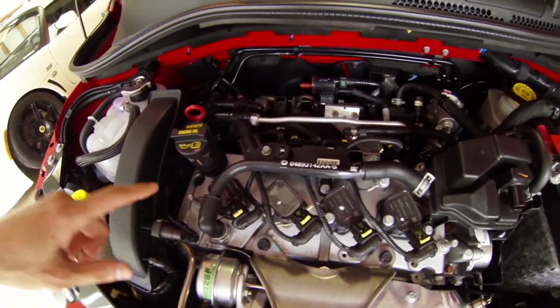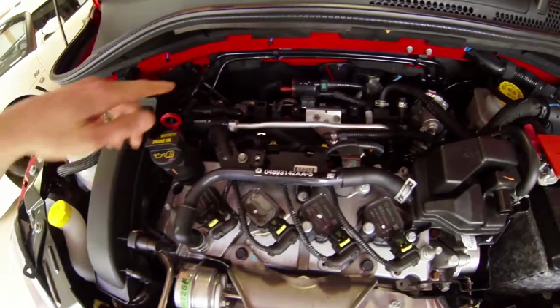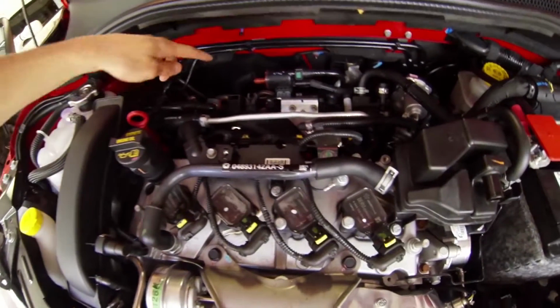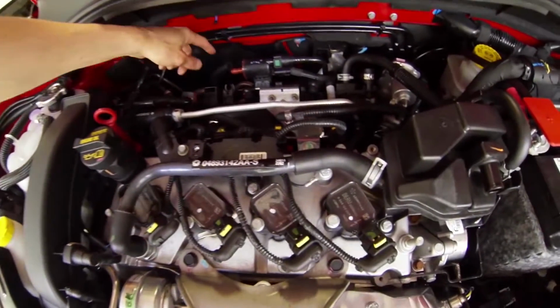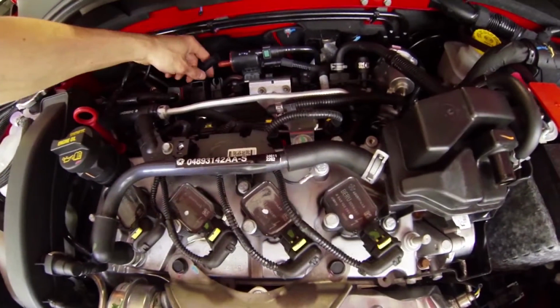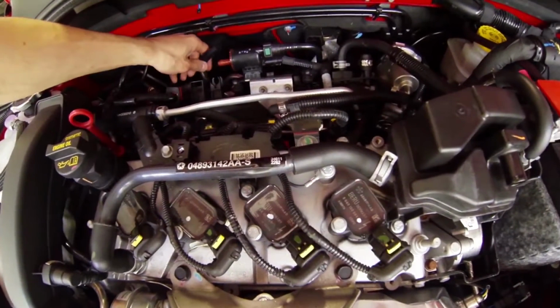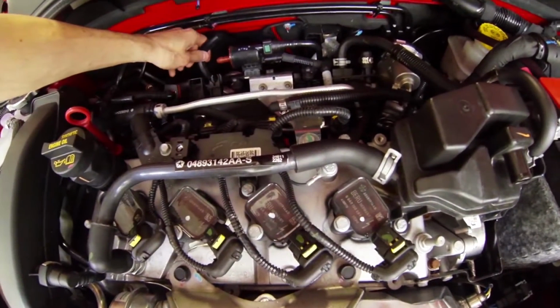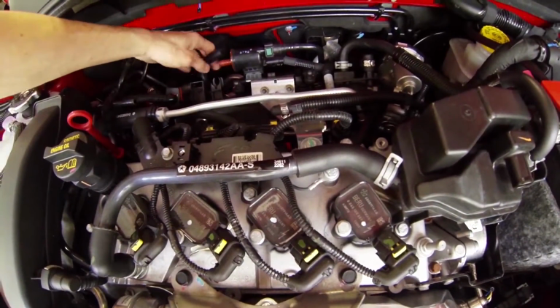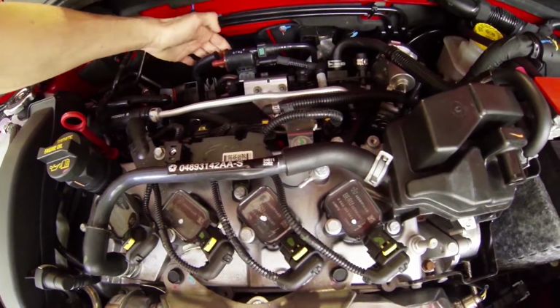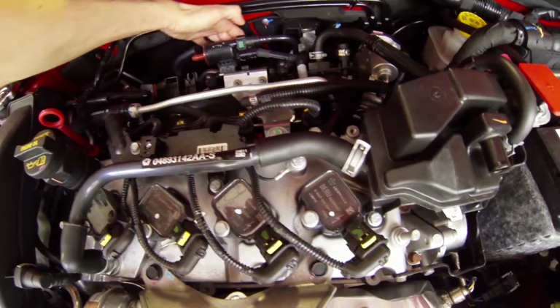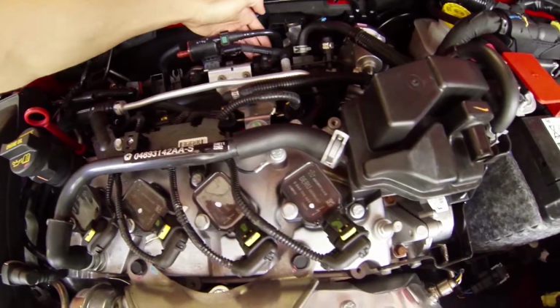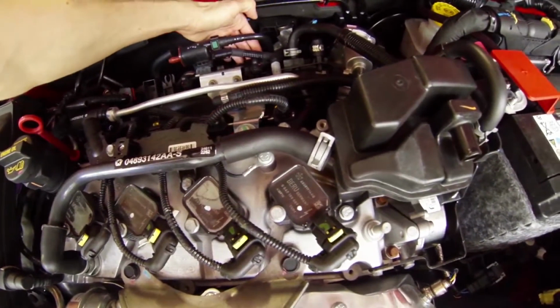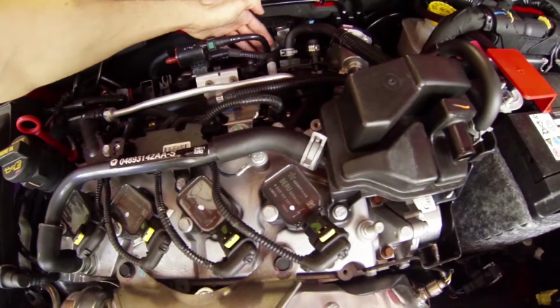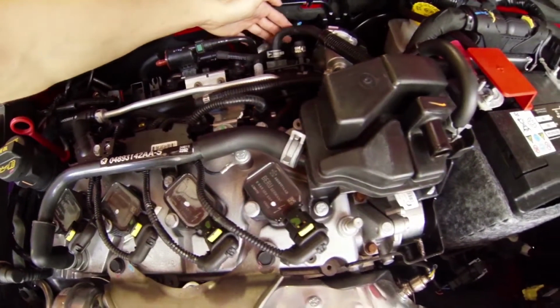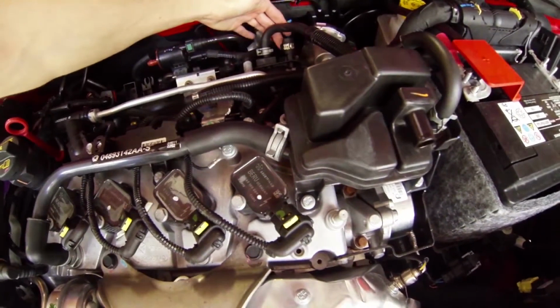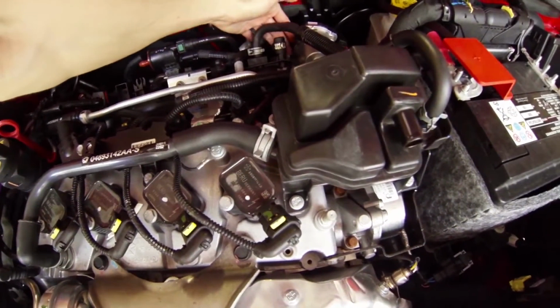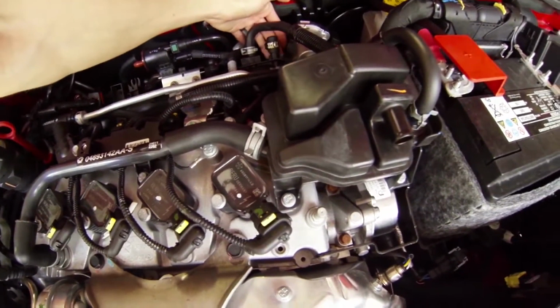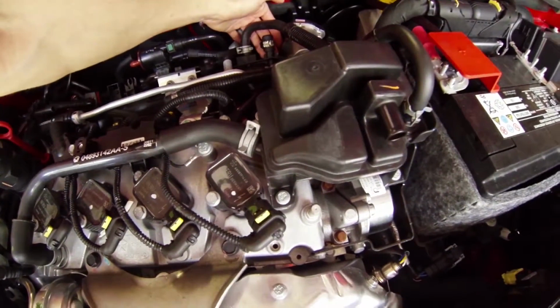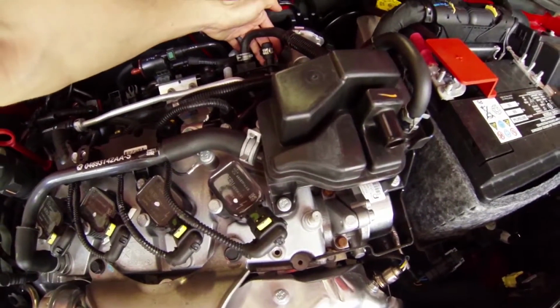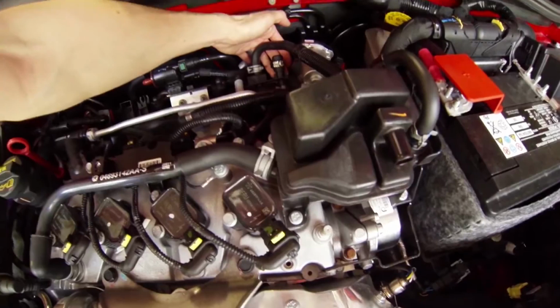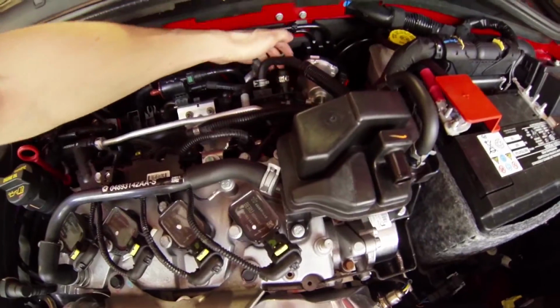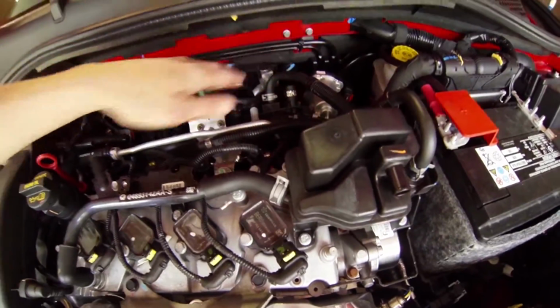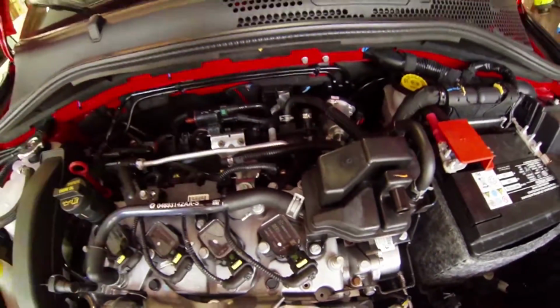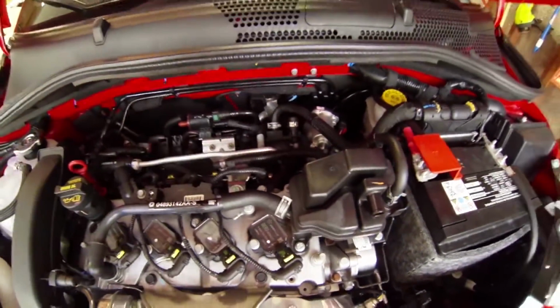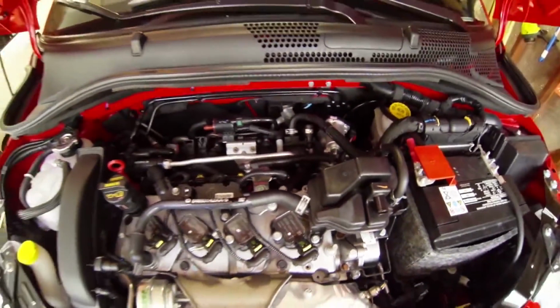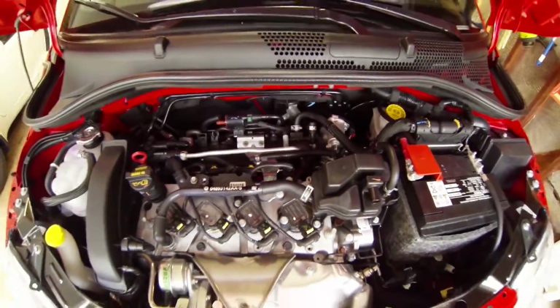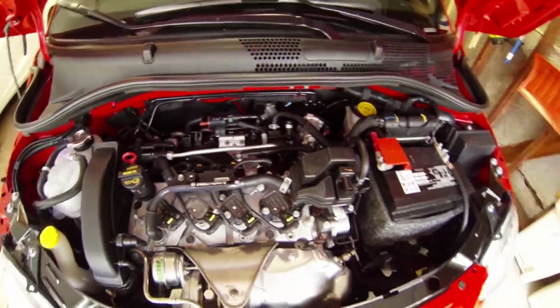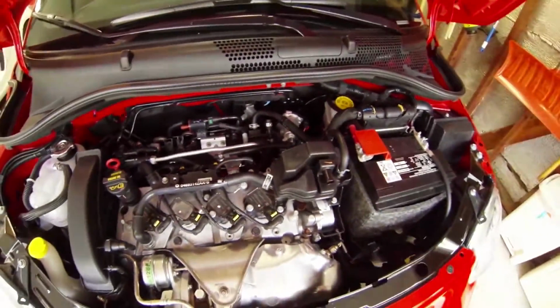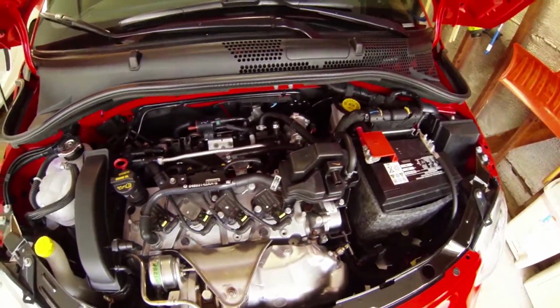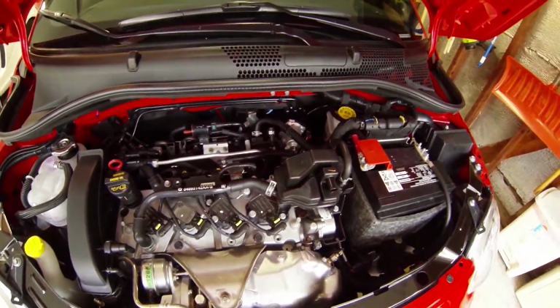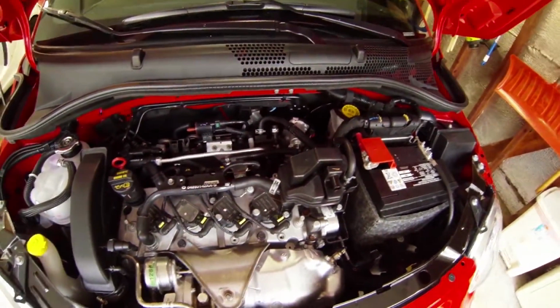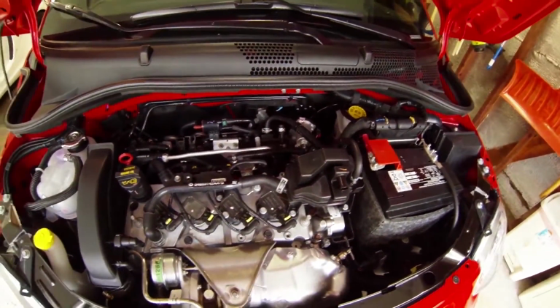And then this line, which has a check valve, goes to the intake manifold behind the throttle body — that's where the evap would purge during vacuum operation.